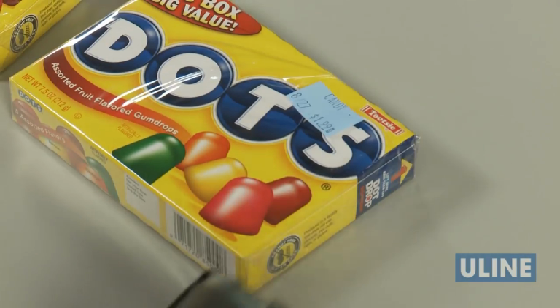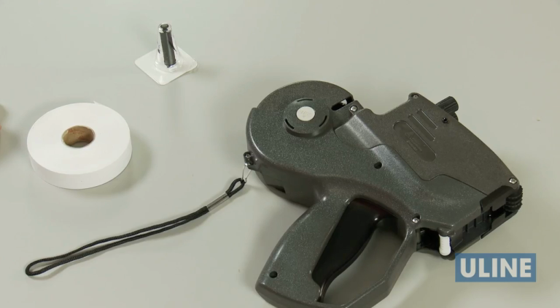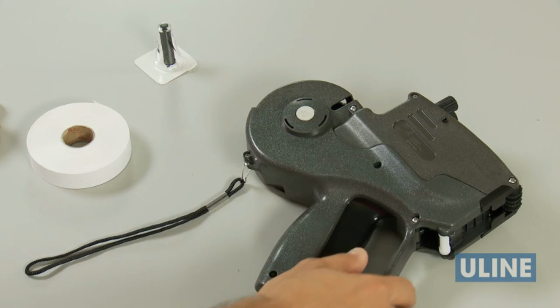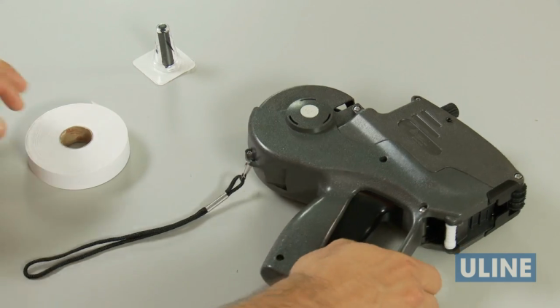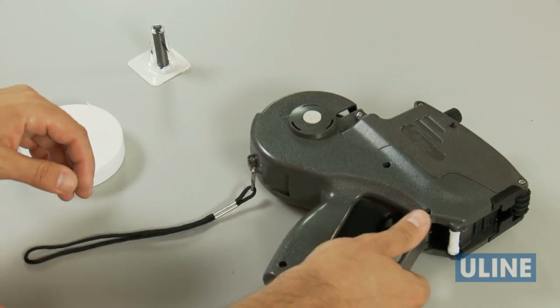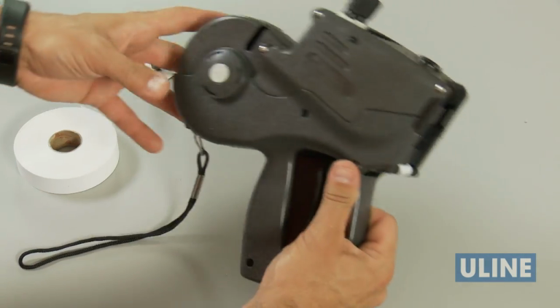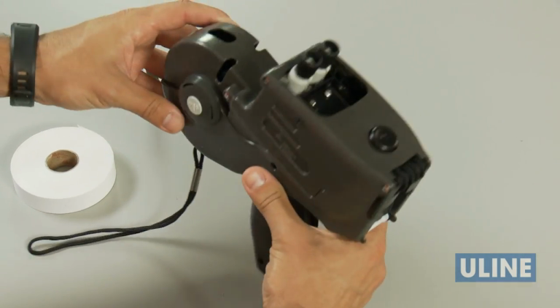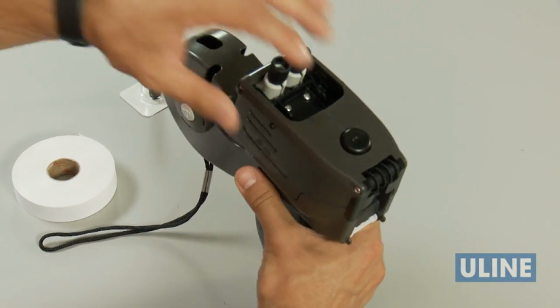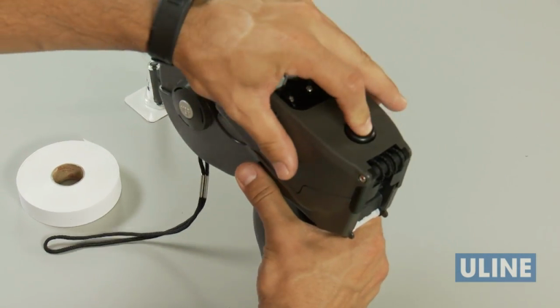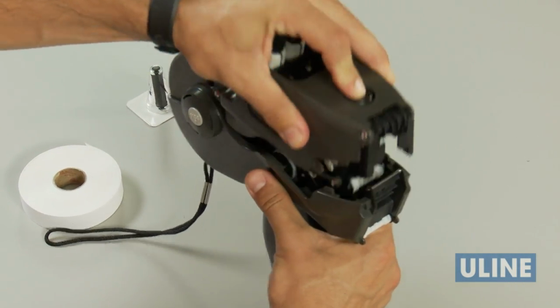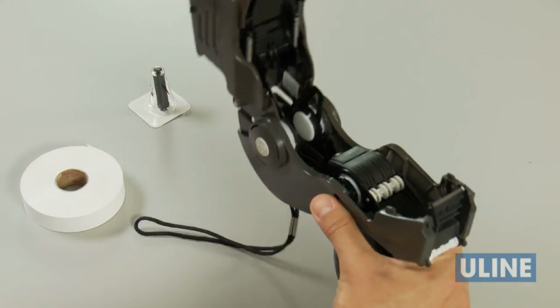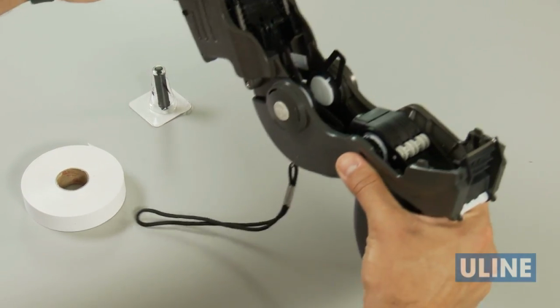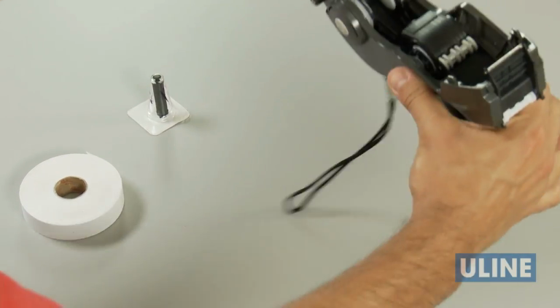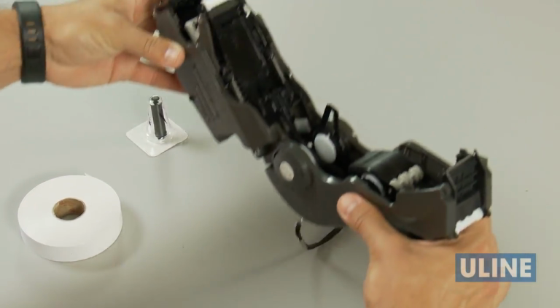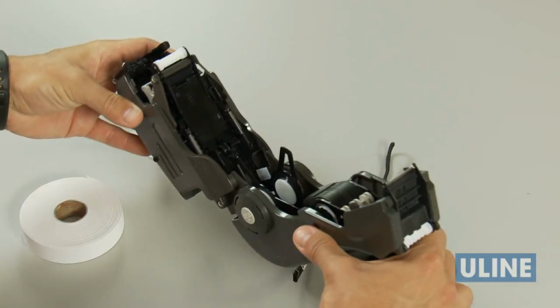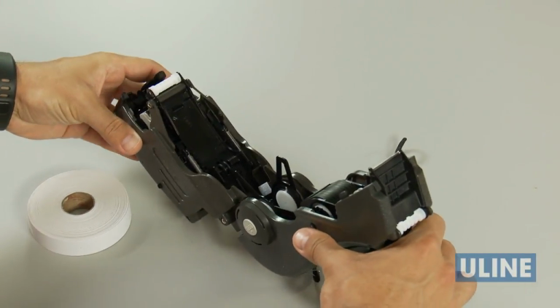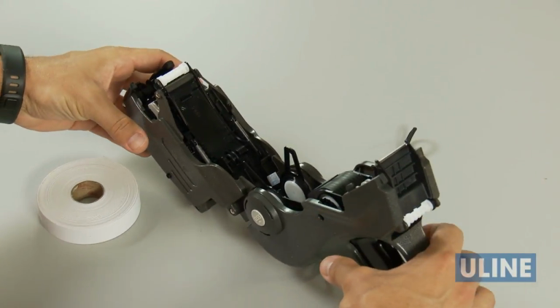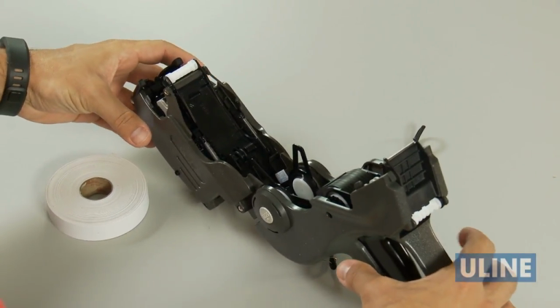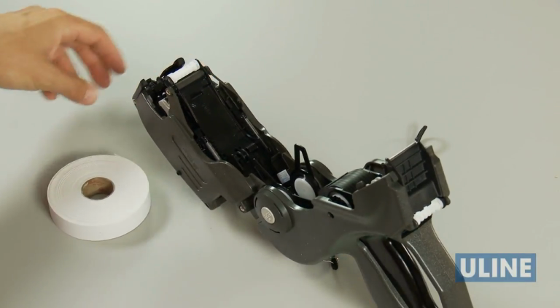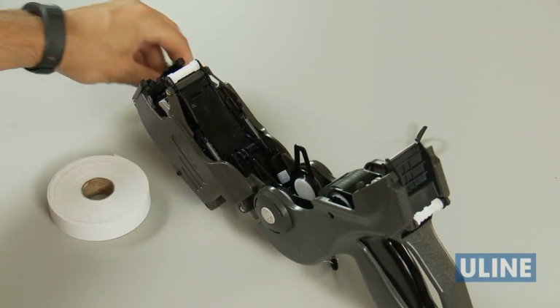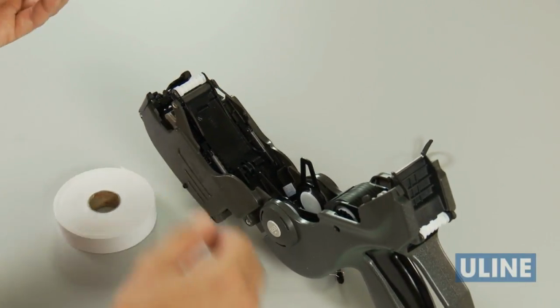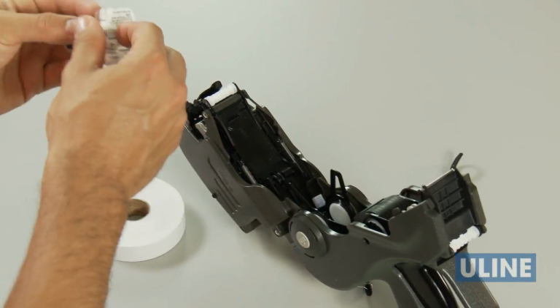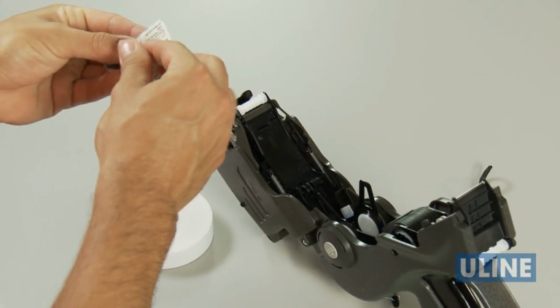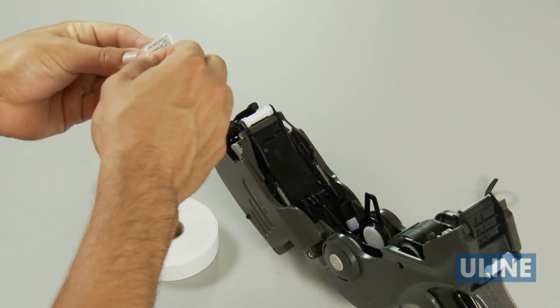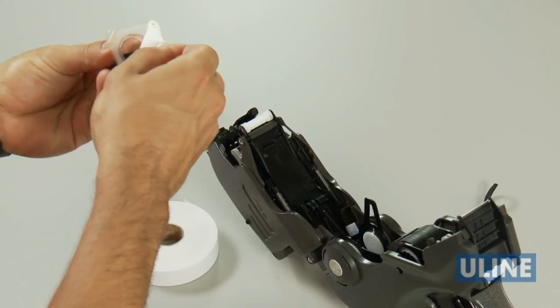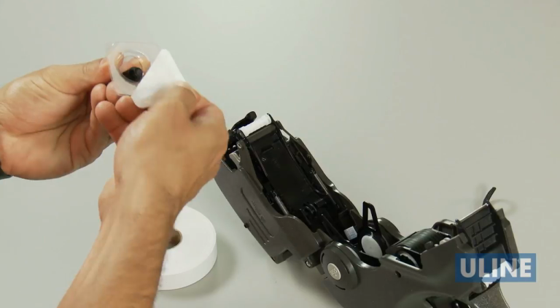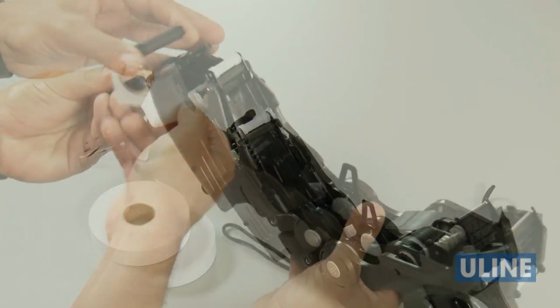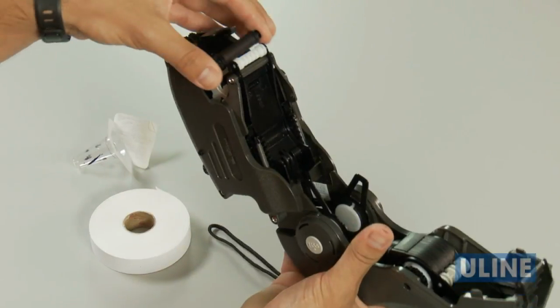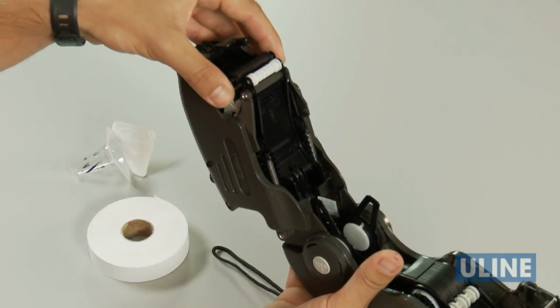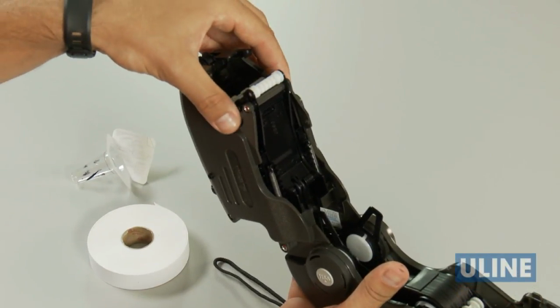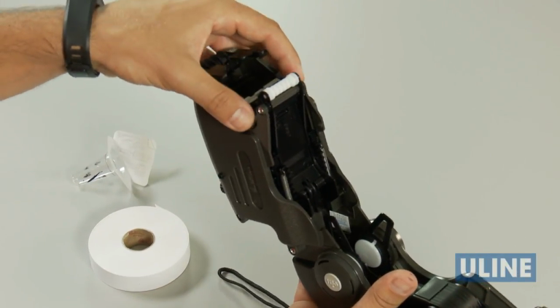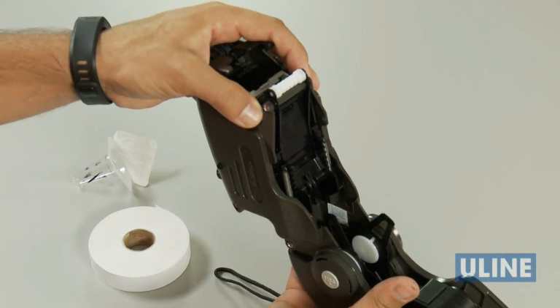To get started, push the release button and open the cover completely. You'll hear a click when it's fully open. A free ink roller is included with your gun. Hold the roller by the stem and snap it into place.